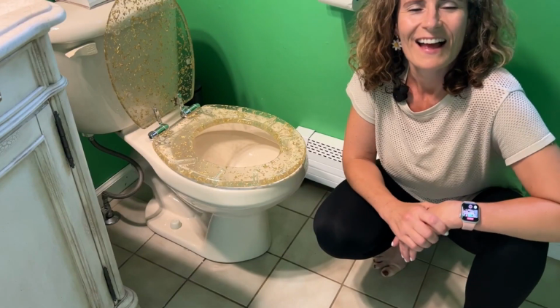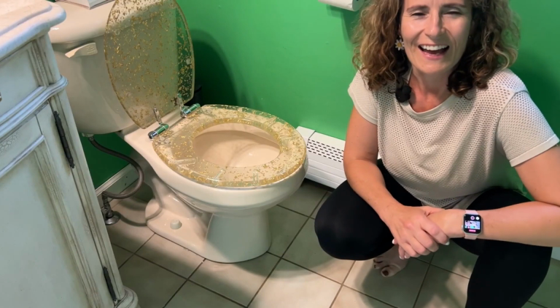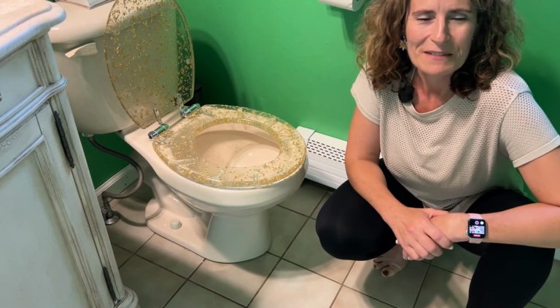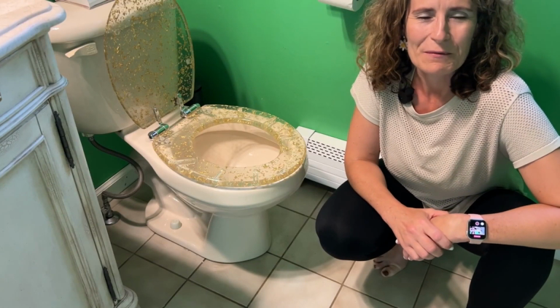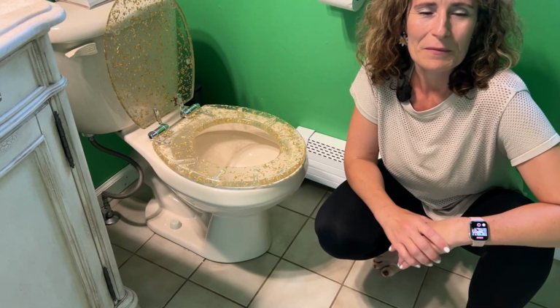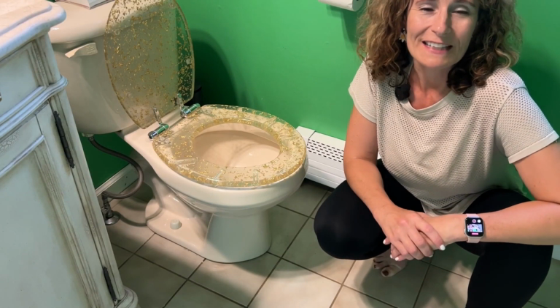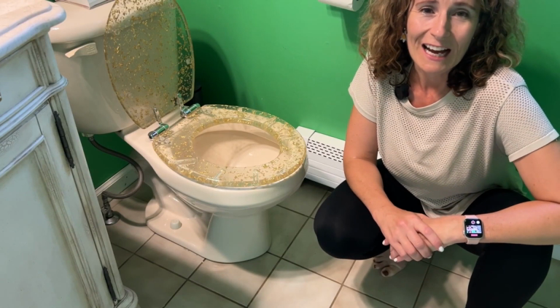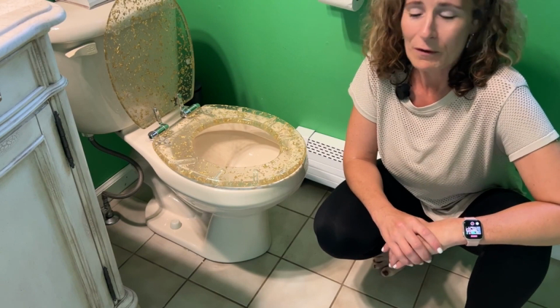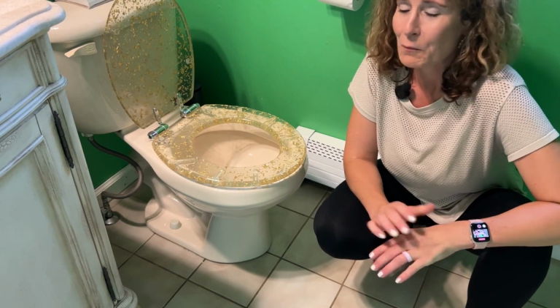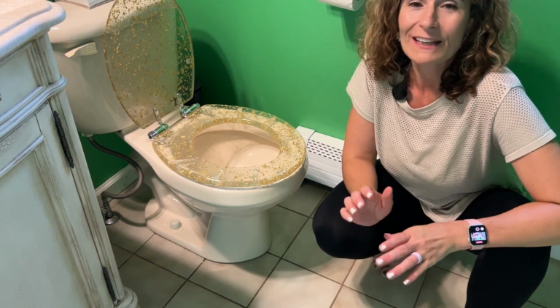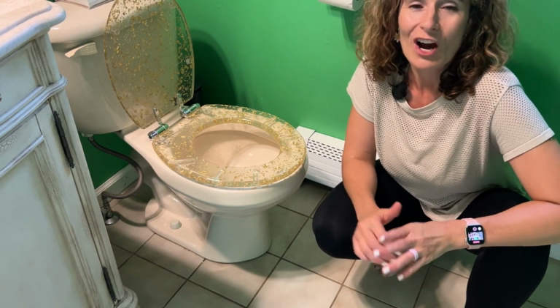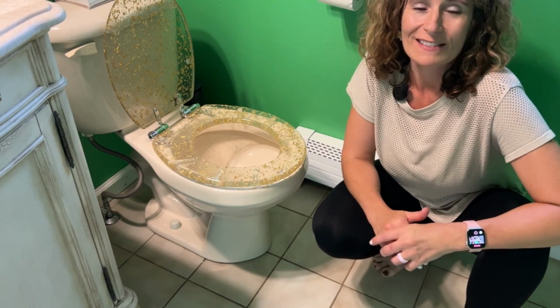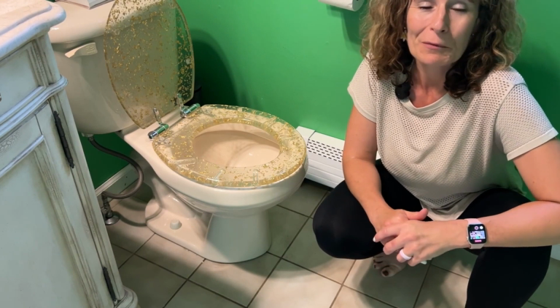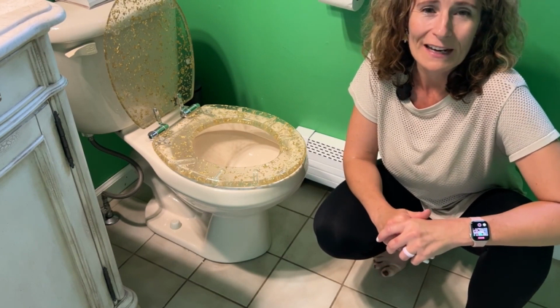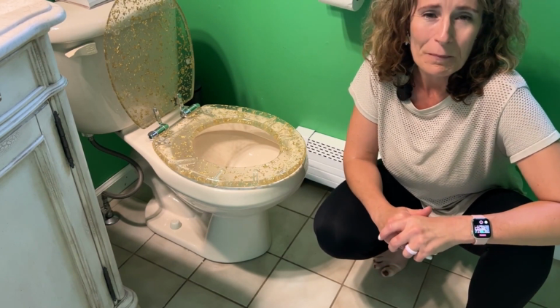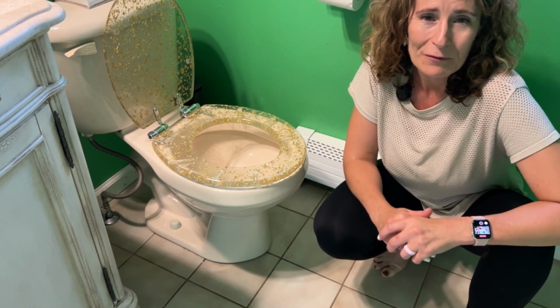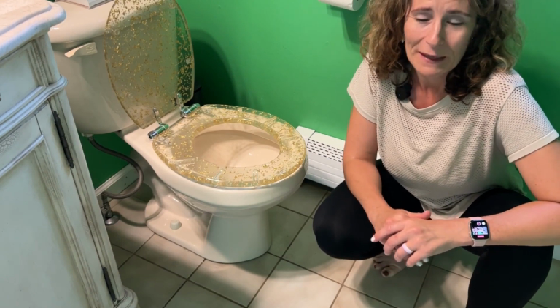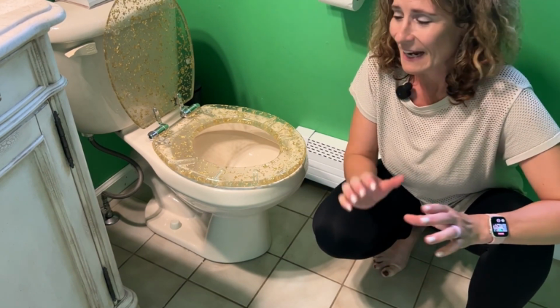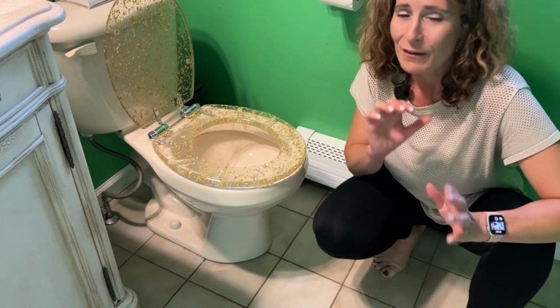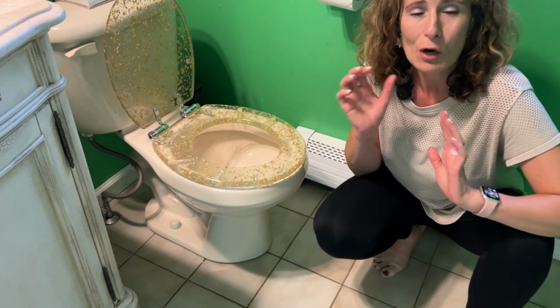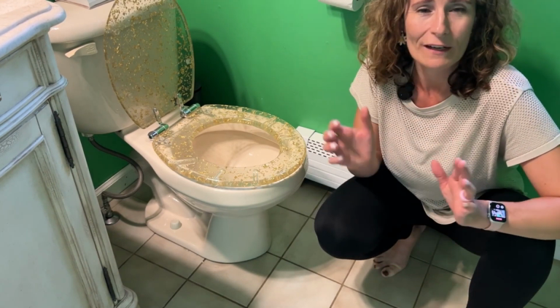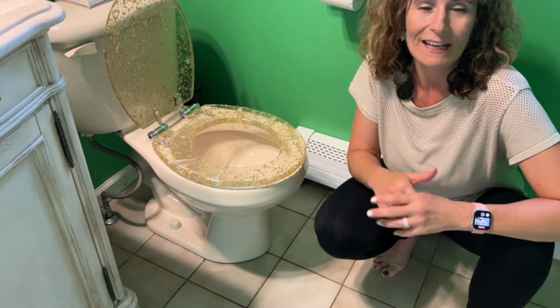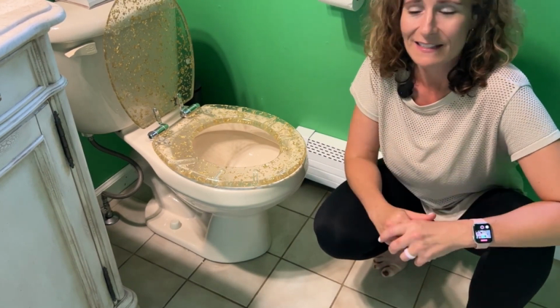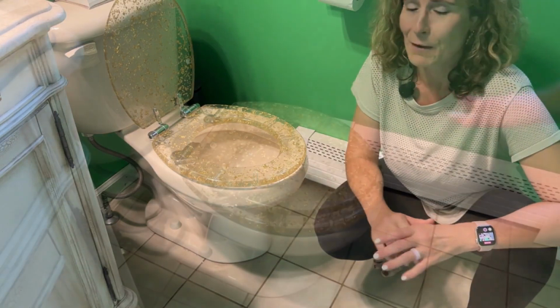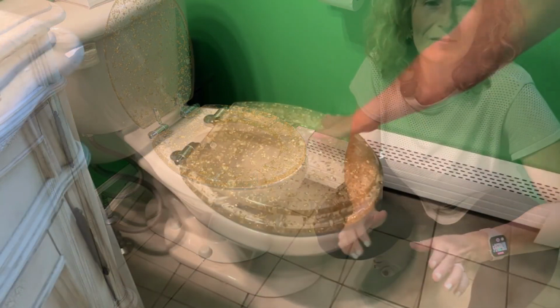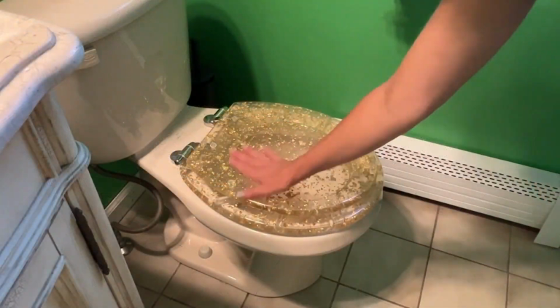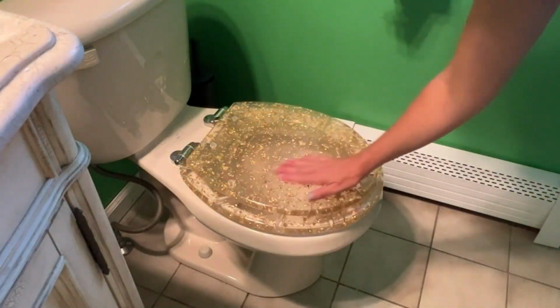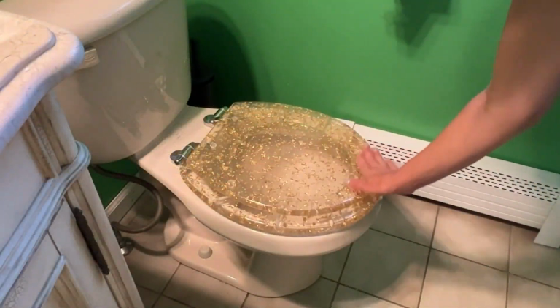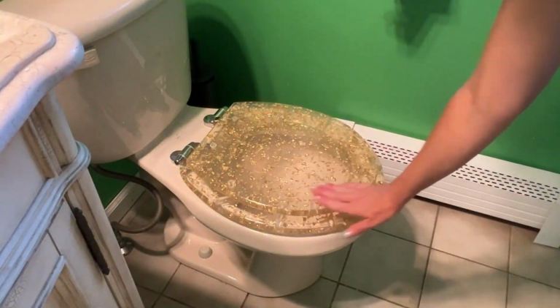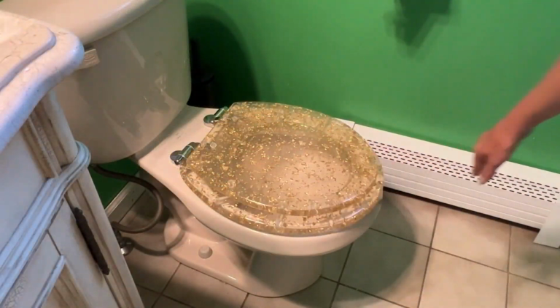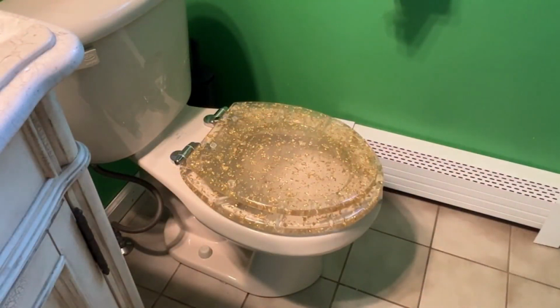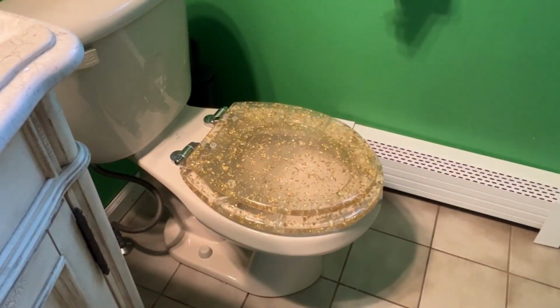Hi, I'm Stacey with WTI. We've been working hard to upgrade our bathroom and get everything coordinated. This is our bathroom that is for company when they come over.